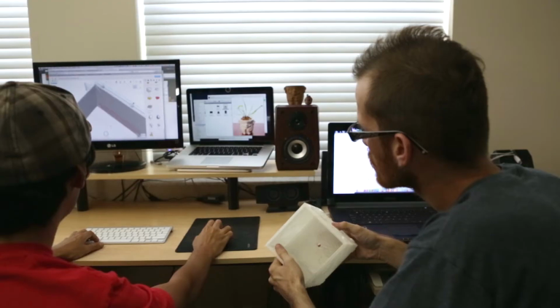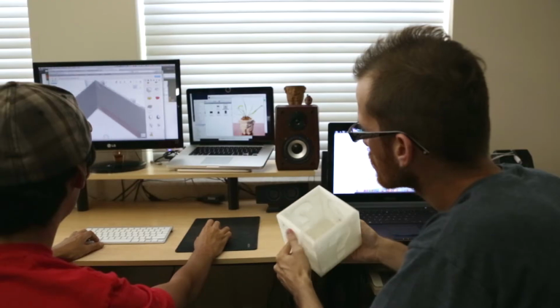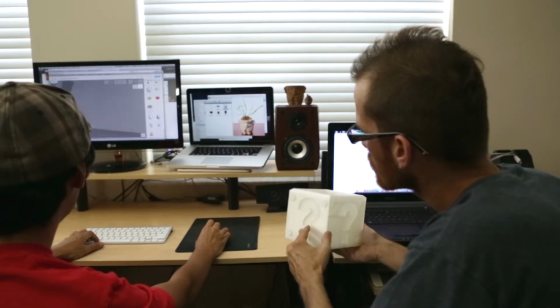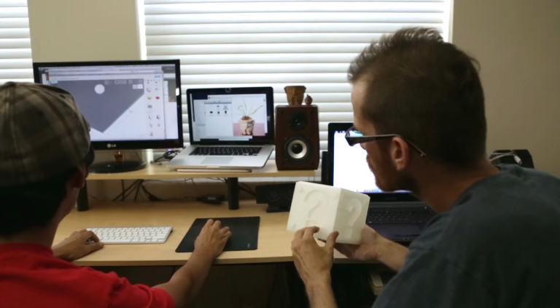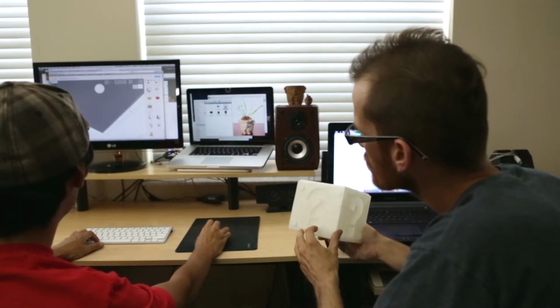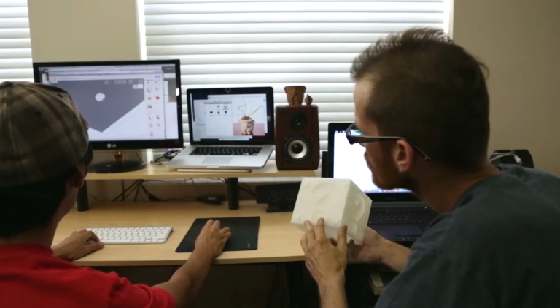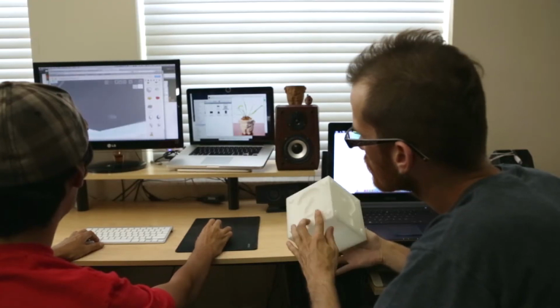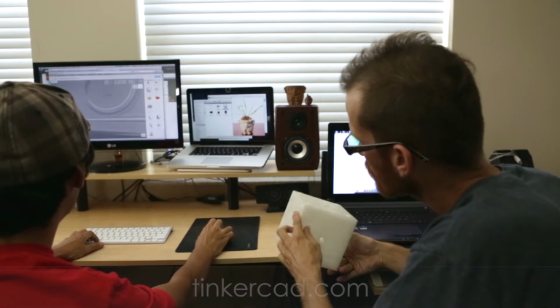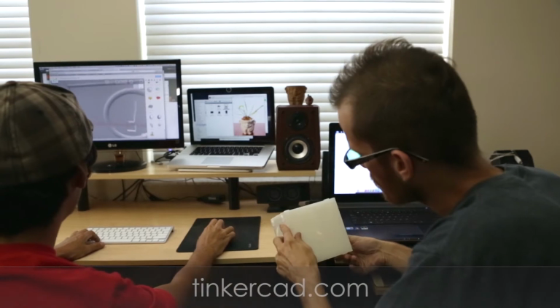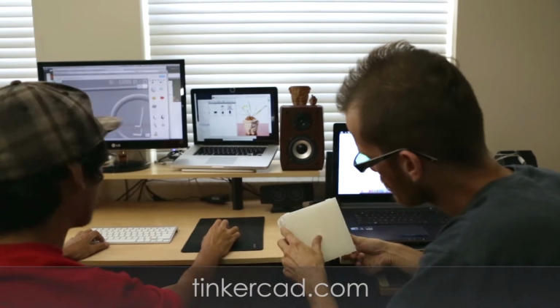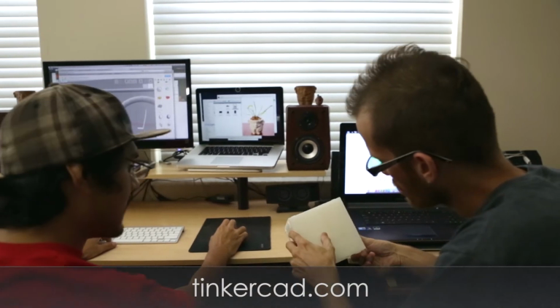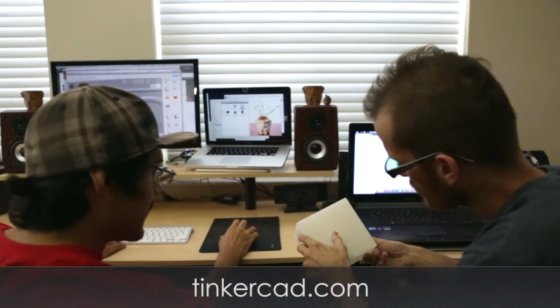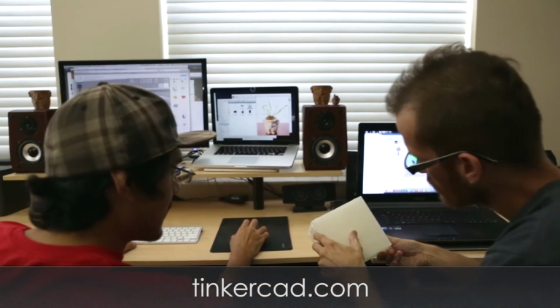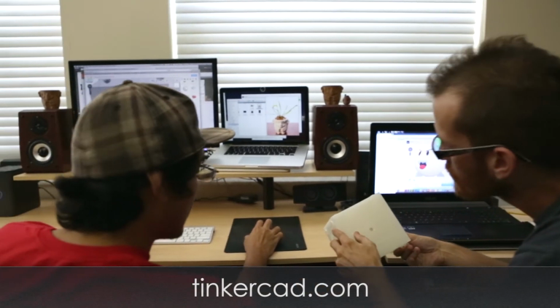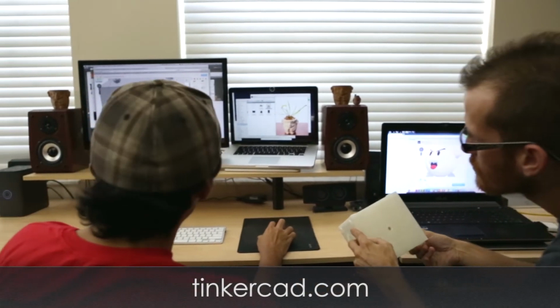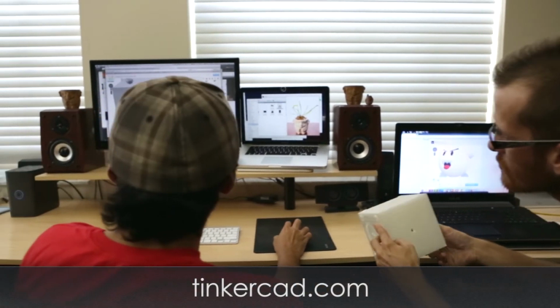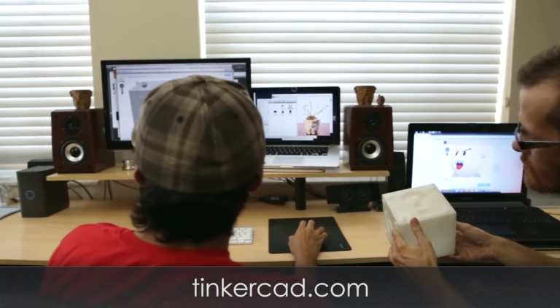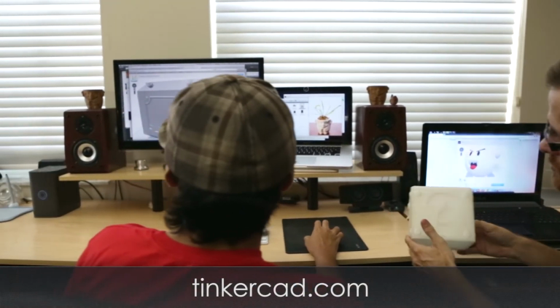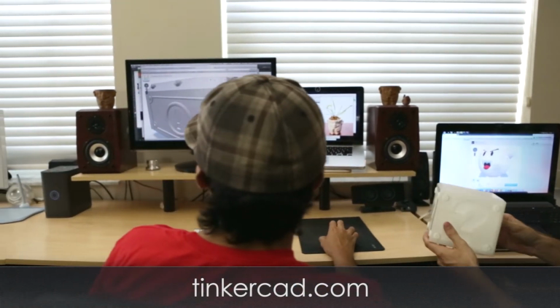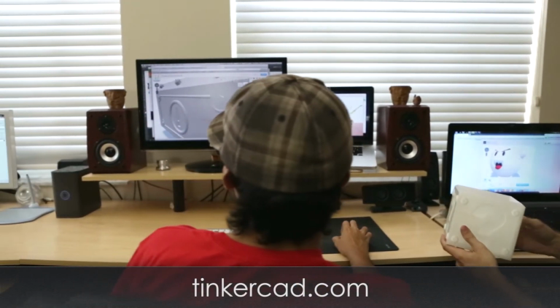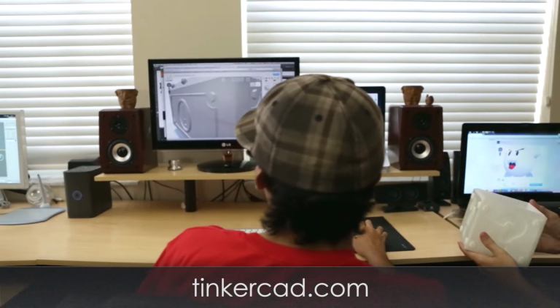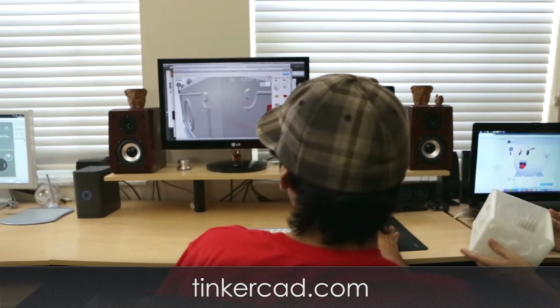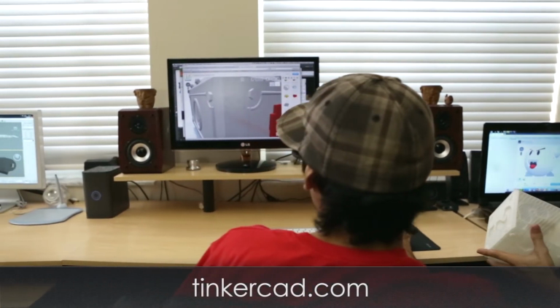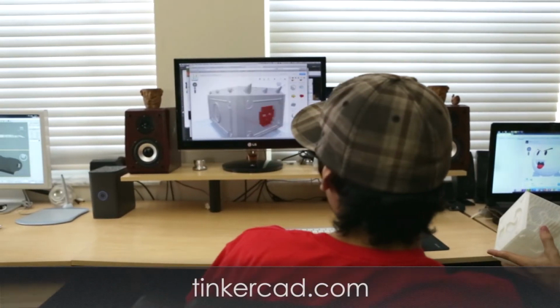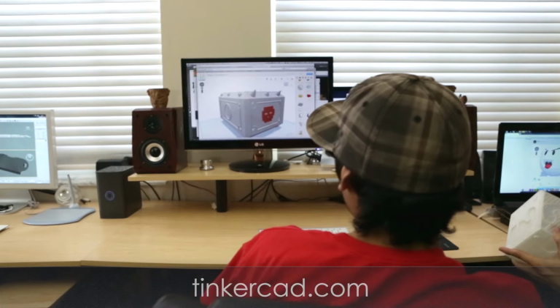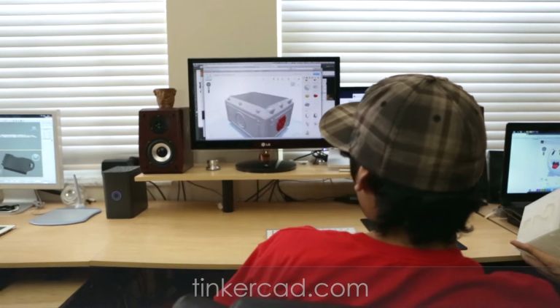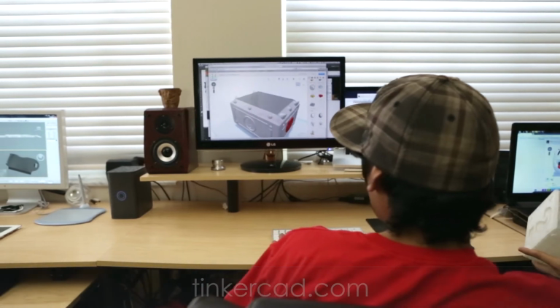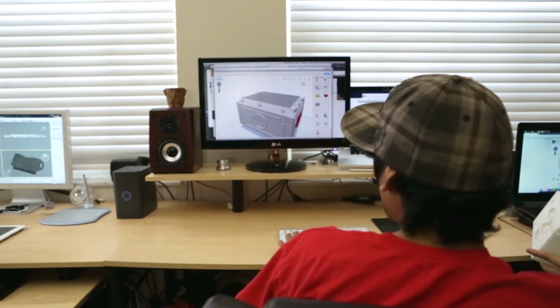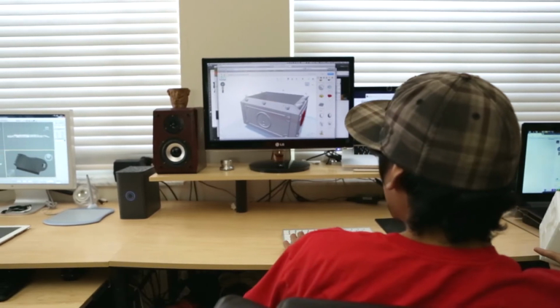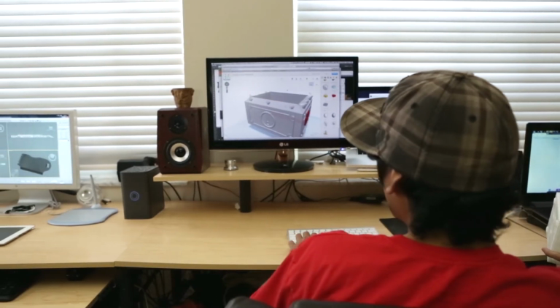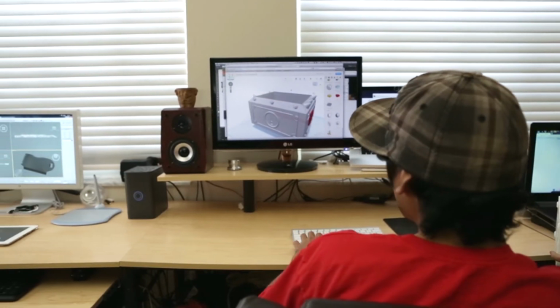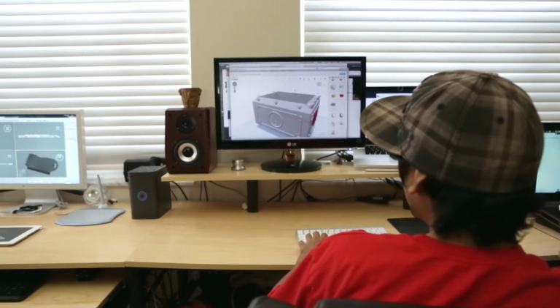We design and share our planters on Tinkercad.com, which is an easy-to-use 3D modeling website, so if you already have a 3D printer, you can print yours today.